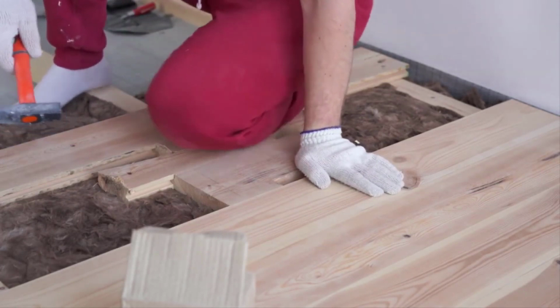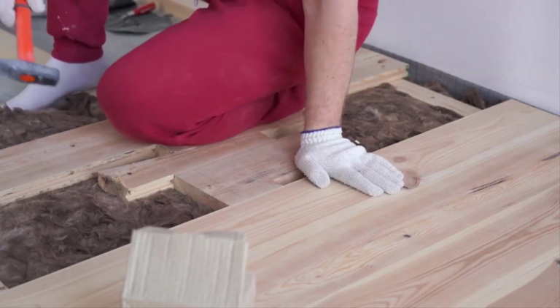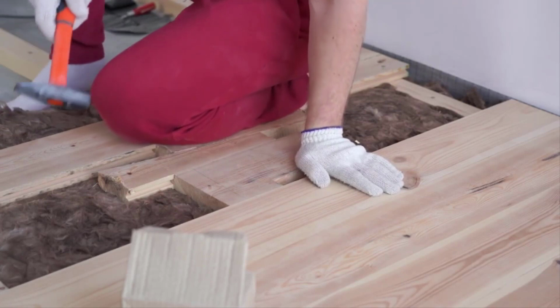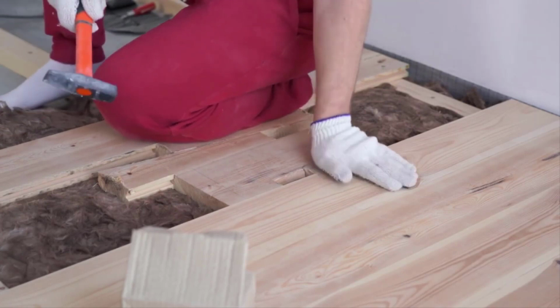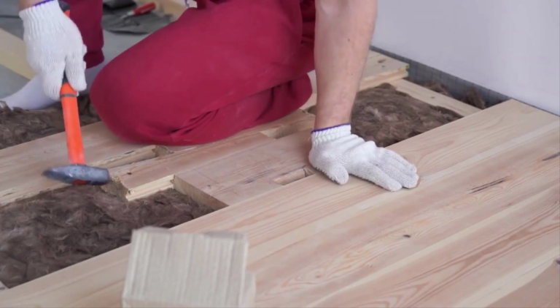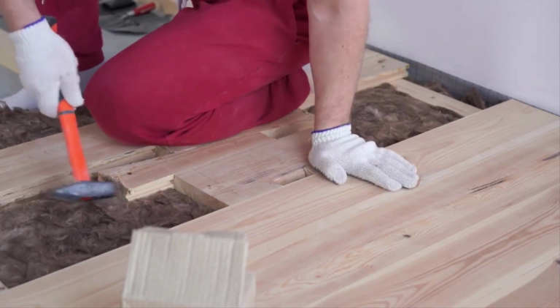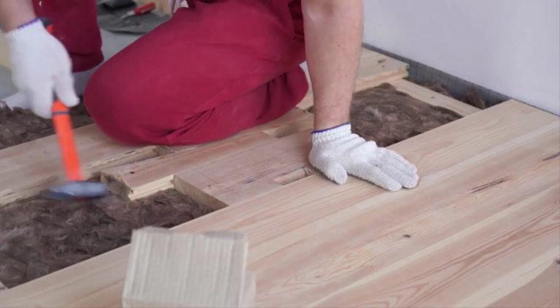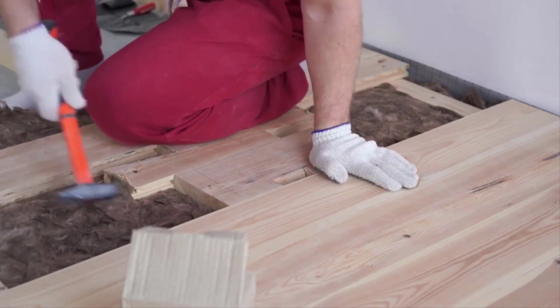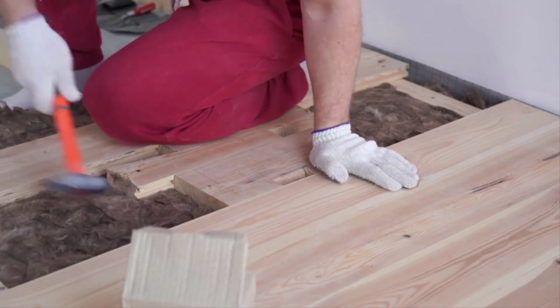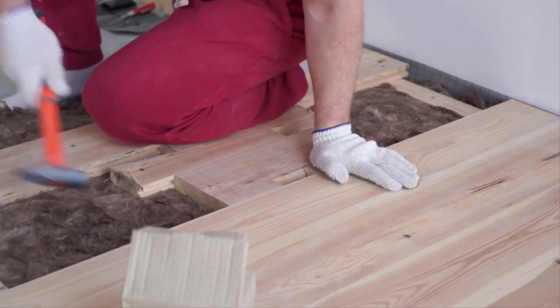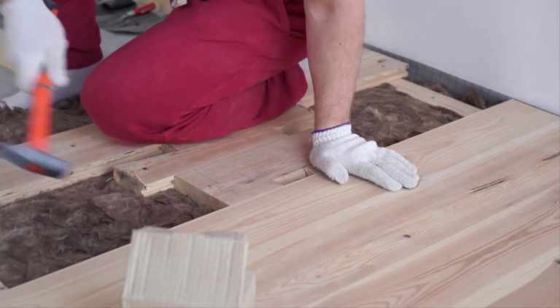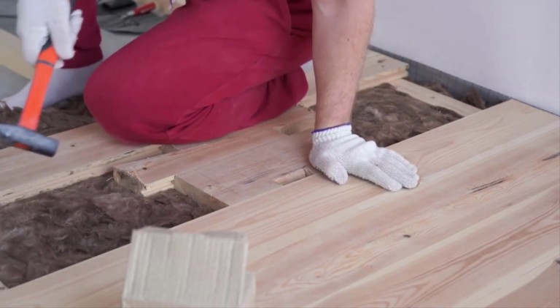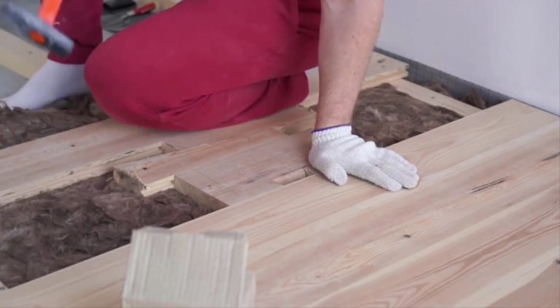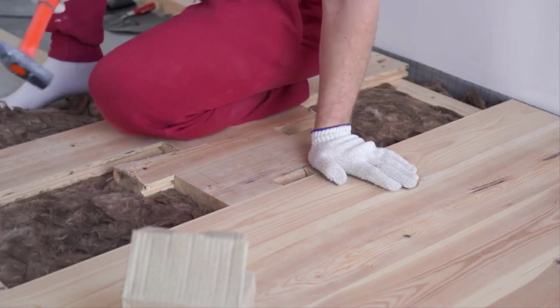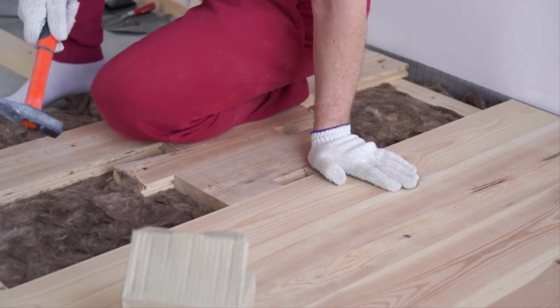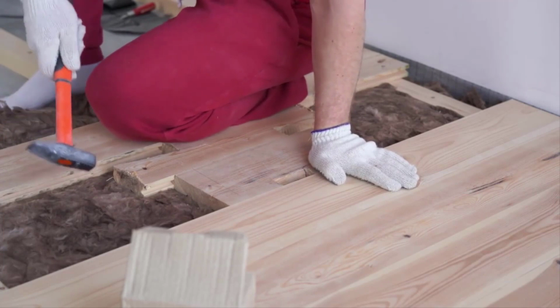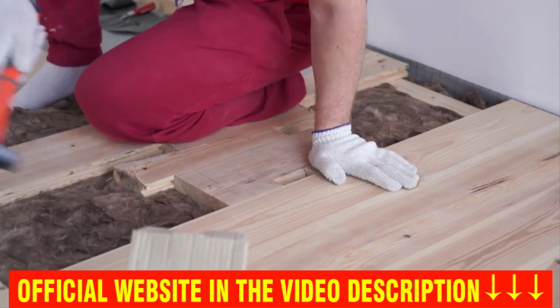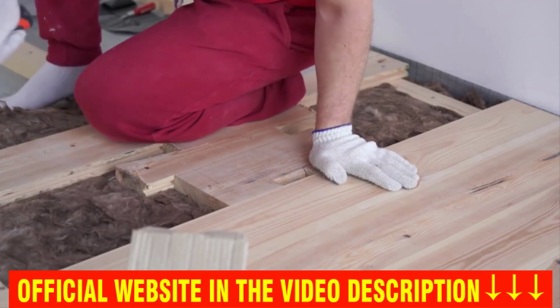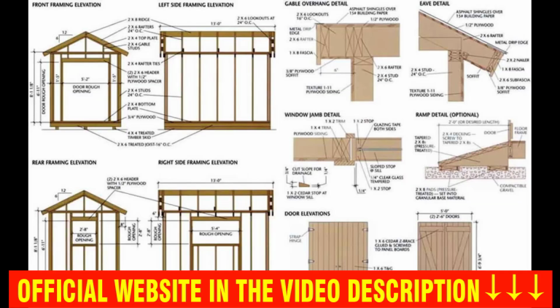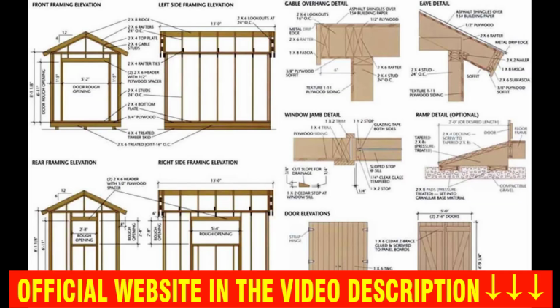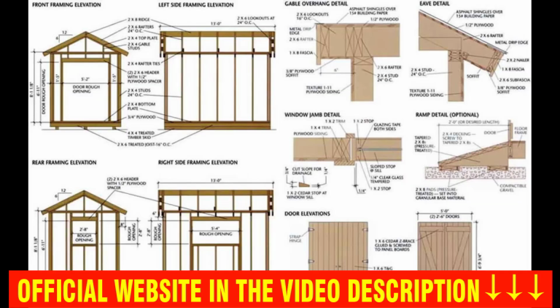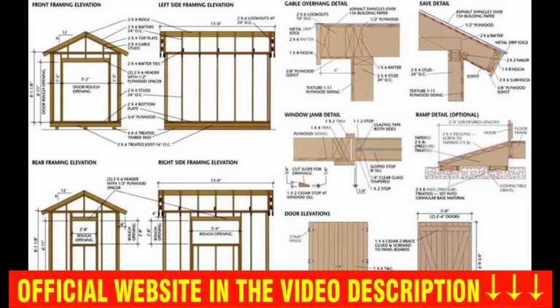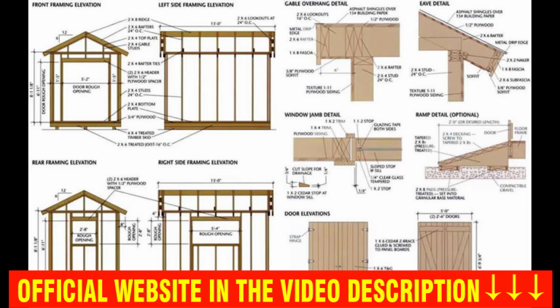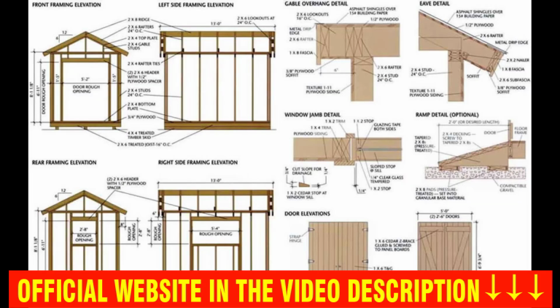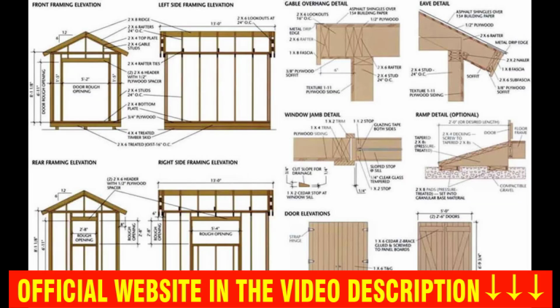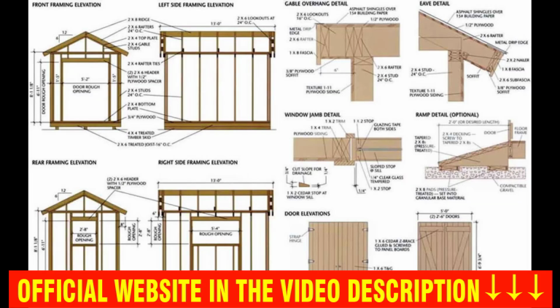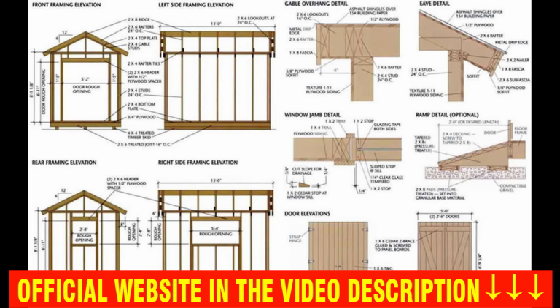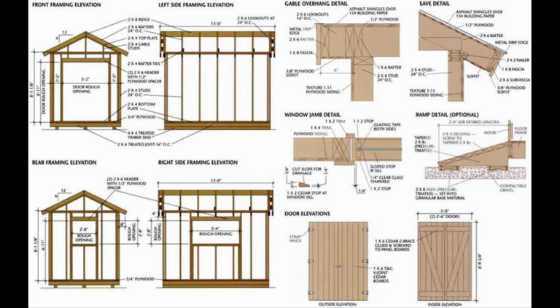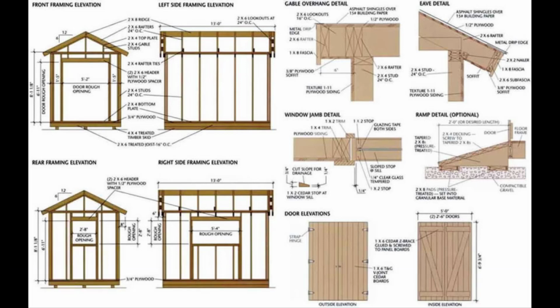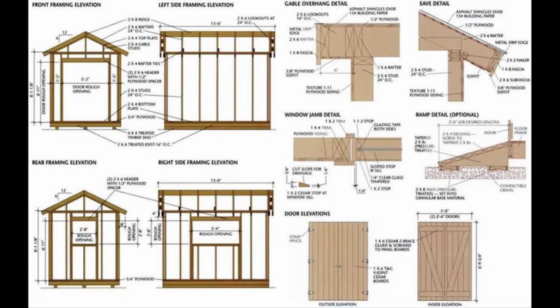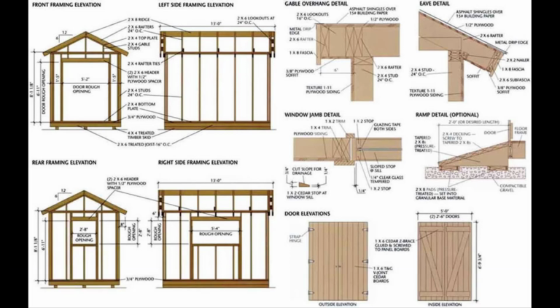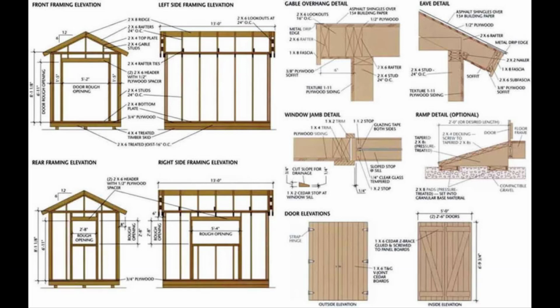Ryan's Shed Plans is a product that will make your life easier. You will be able to build any shed in a few days, even if you have no experience. Ryan's Shed Plans are suitable for both professionals and beginners alike.